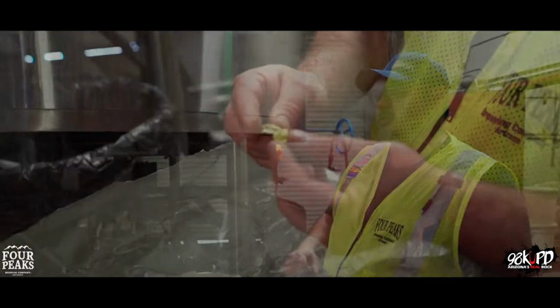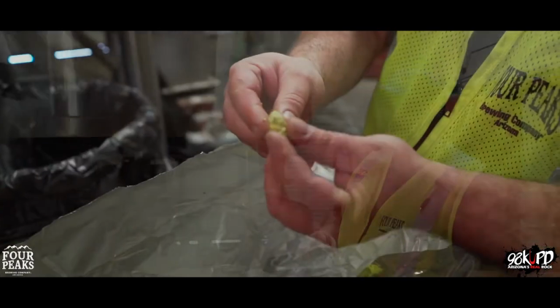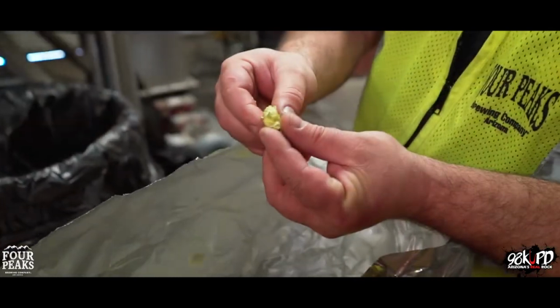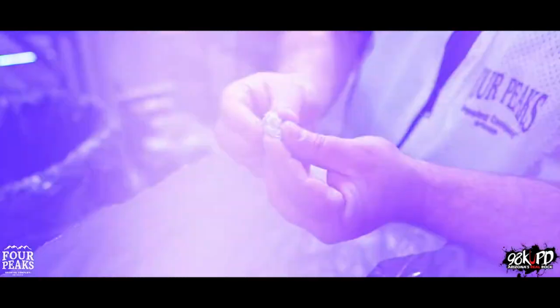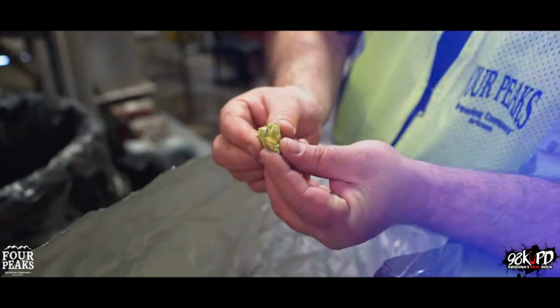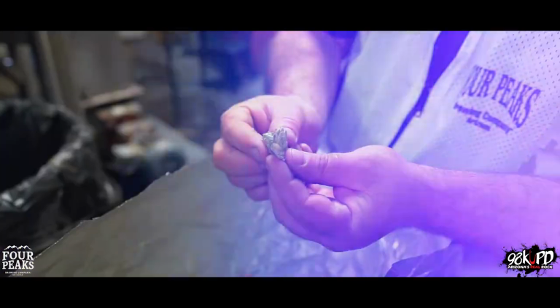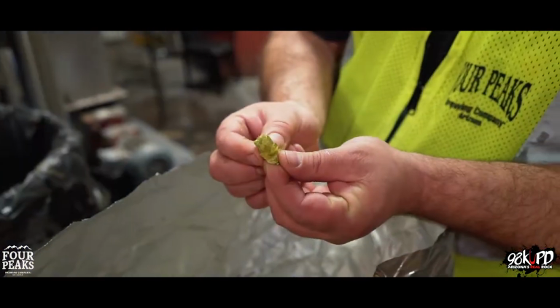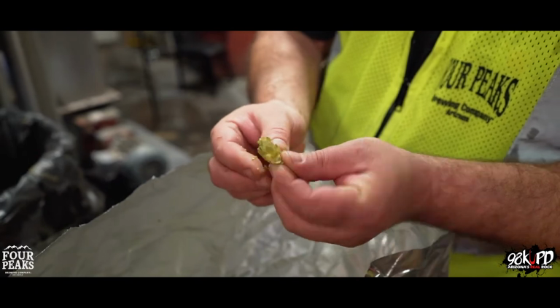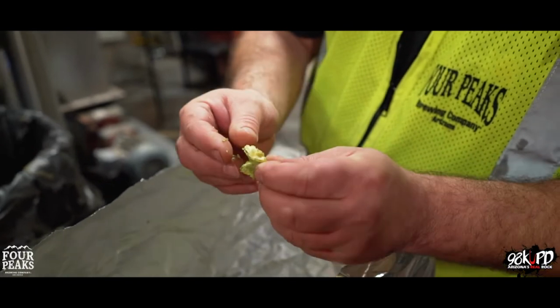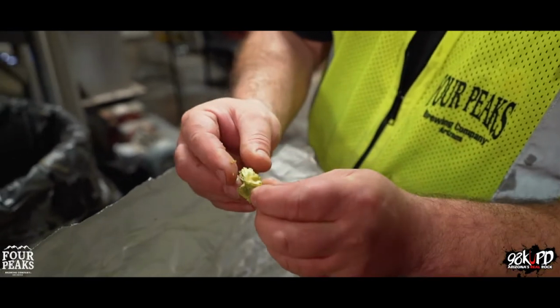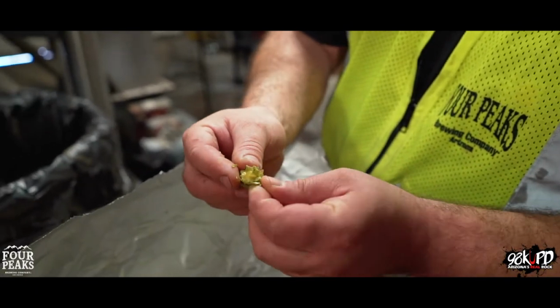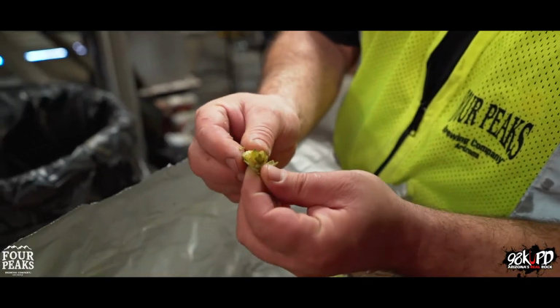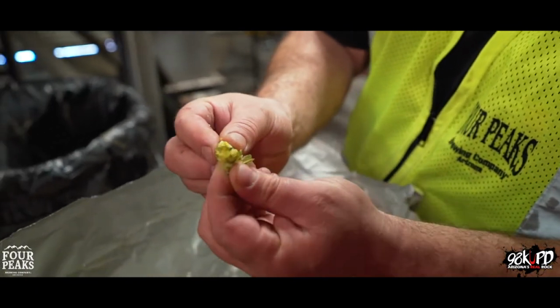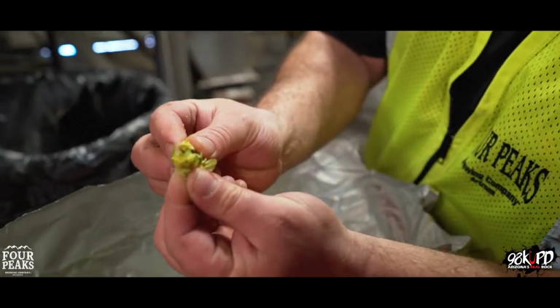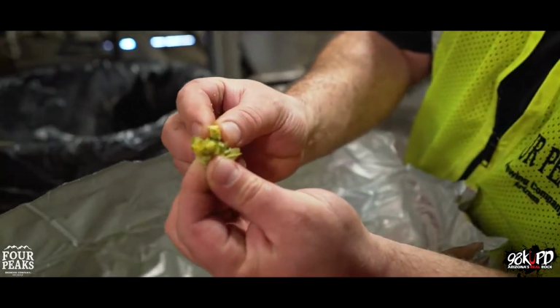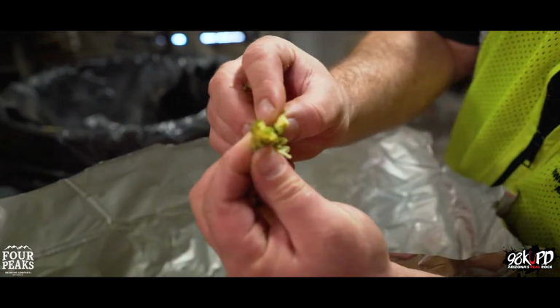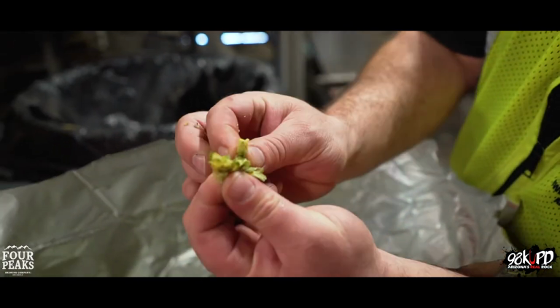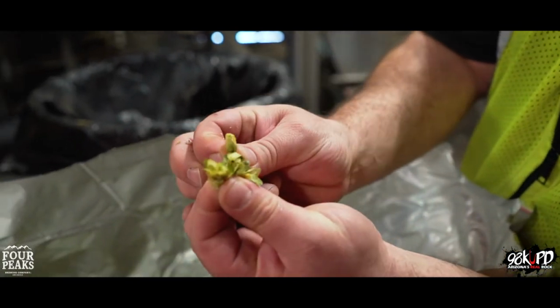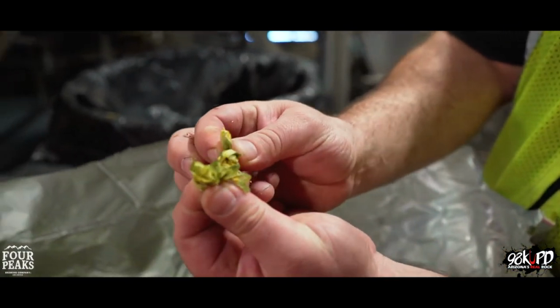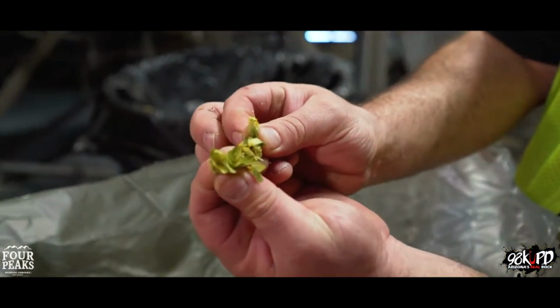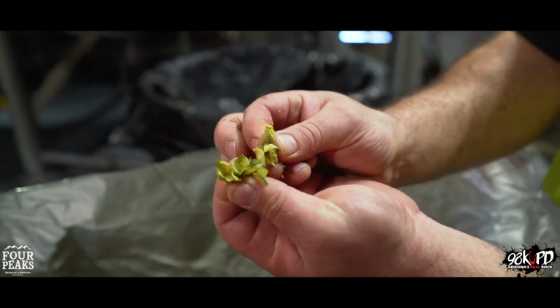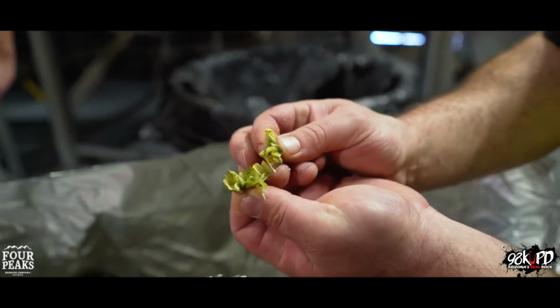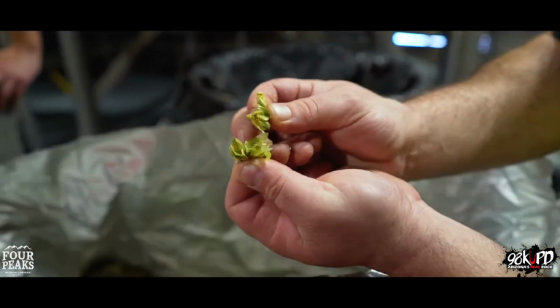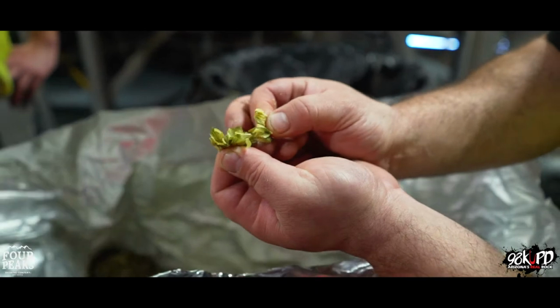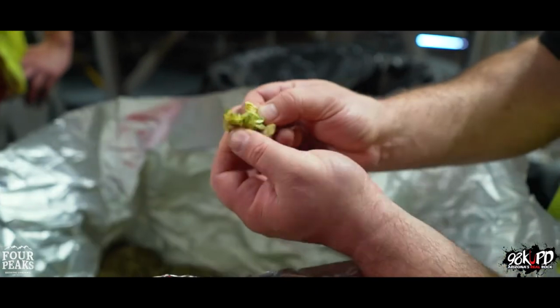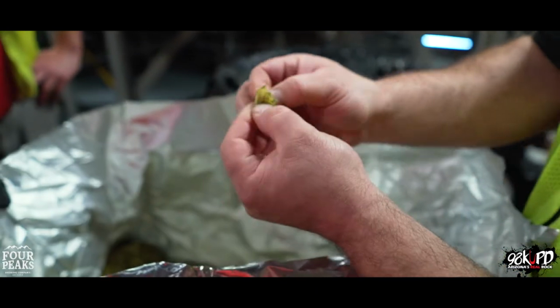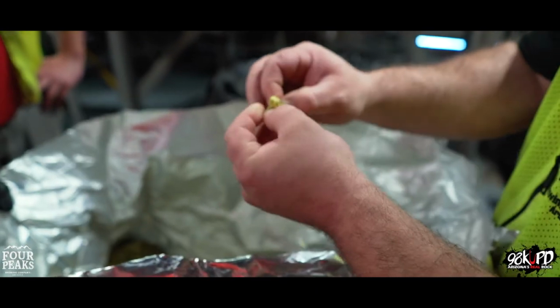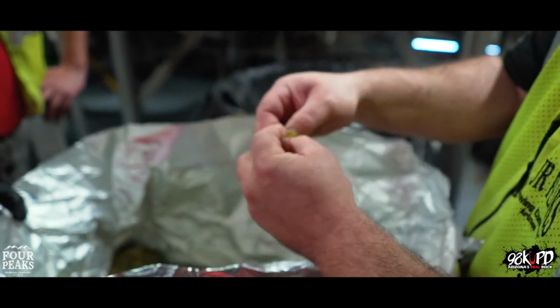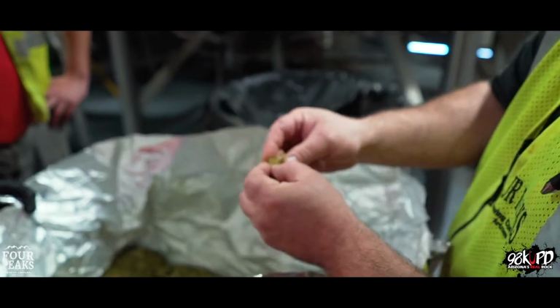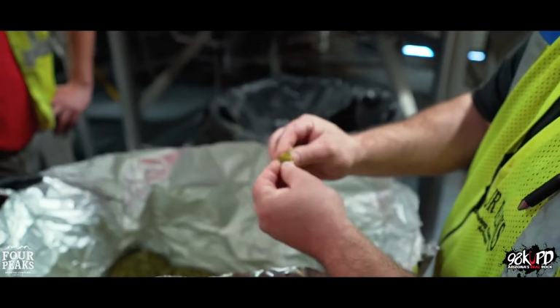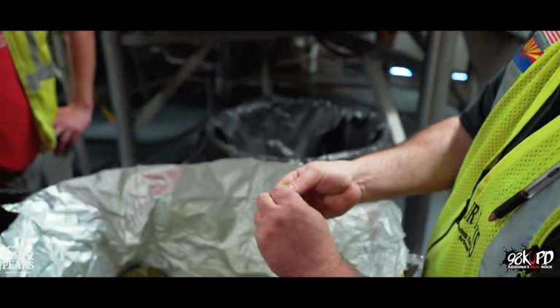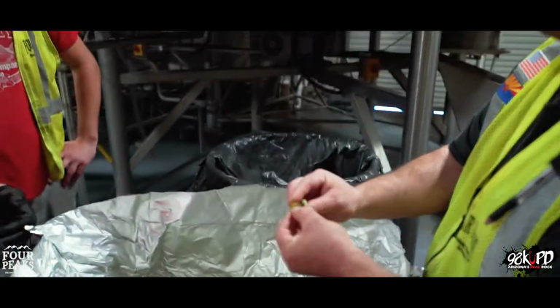These are basically little flowers. If you tear them open and look inside, you can see little yellow resin glands in there. That's where you get a lot of your aroma.